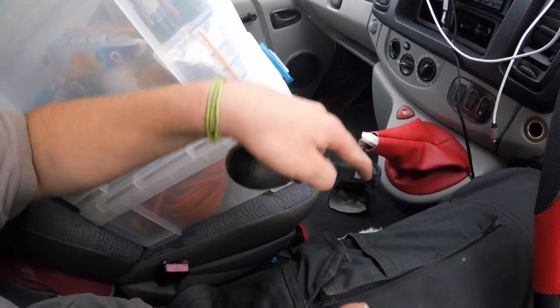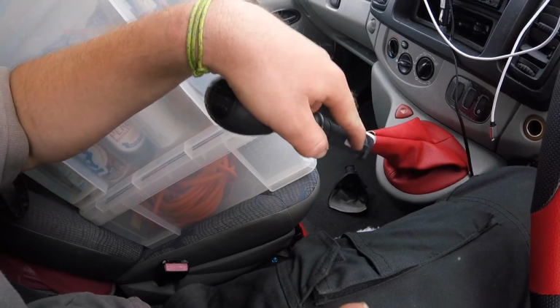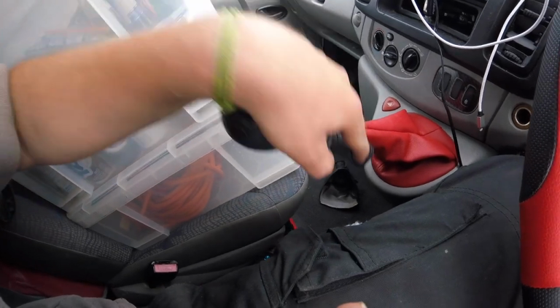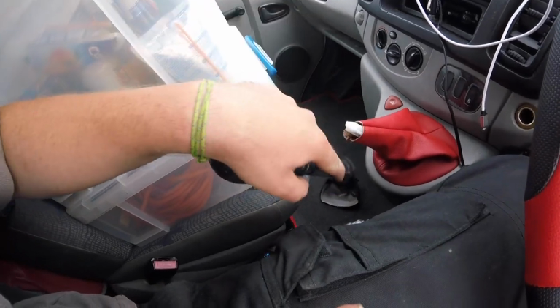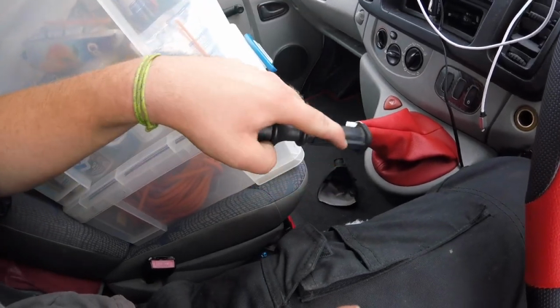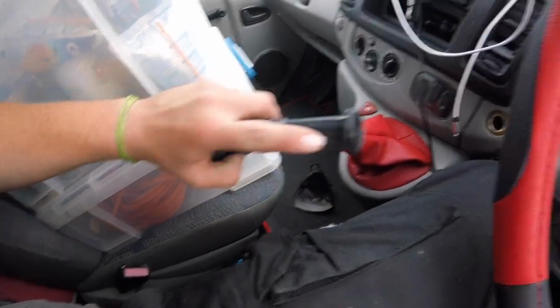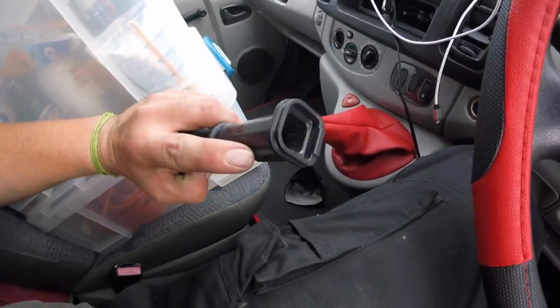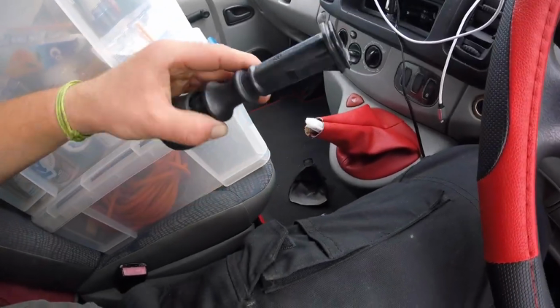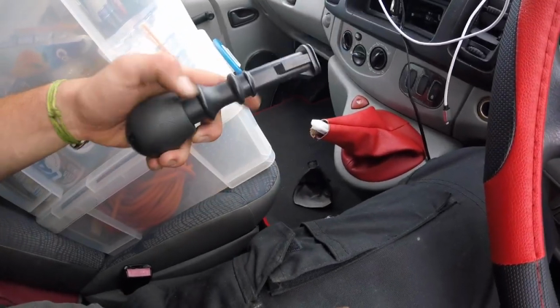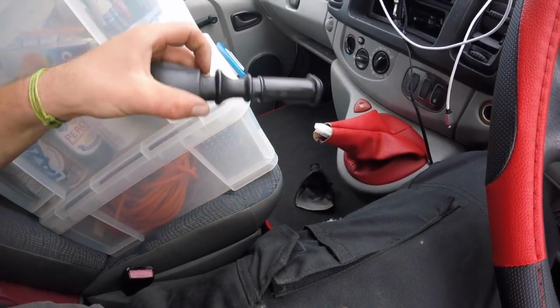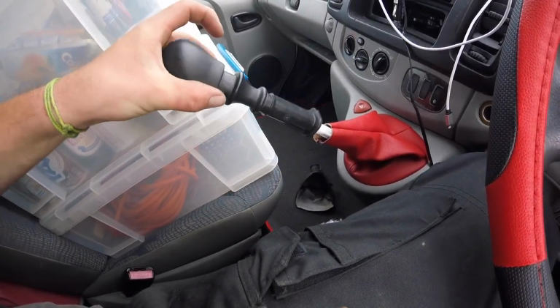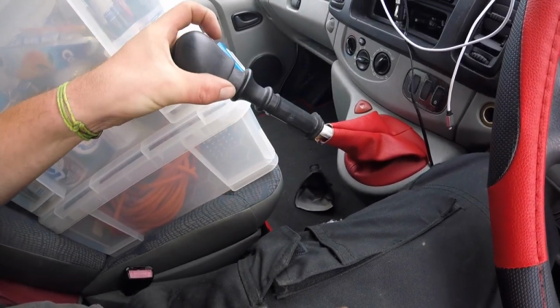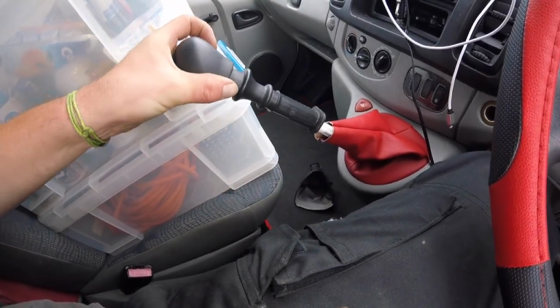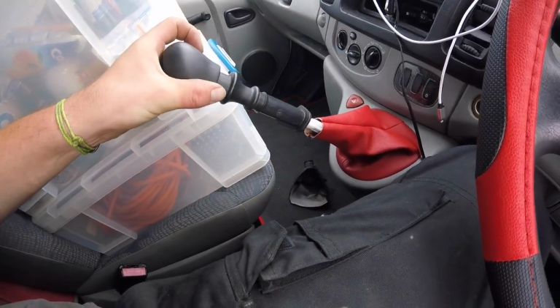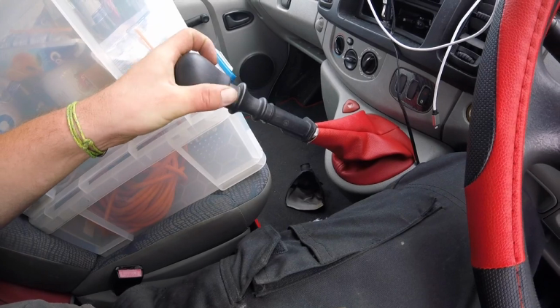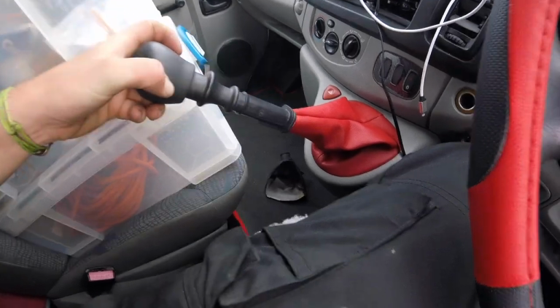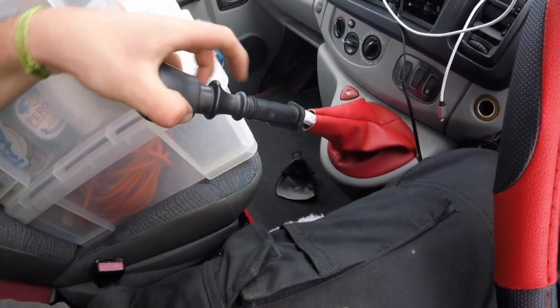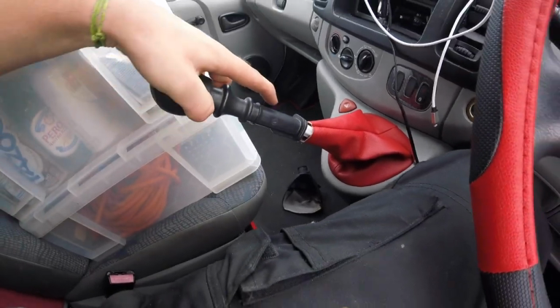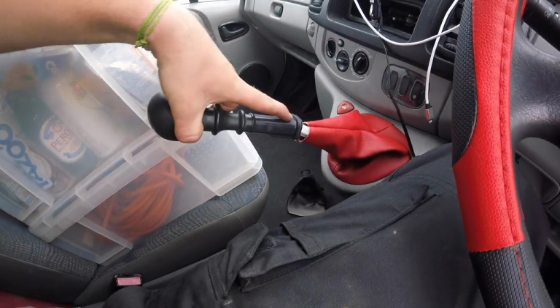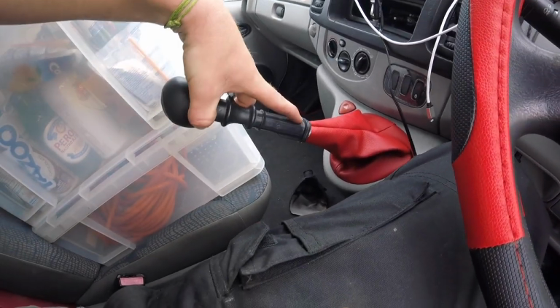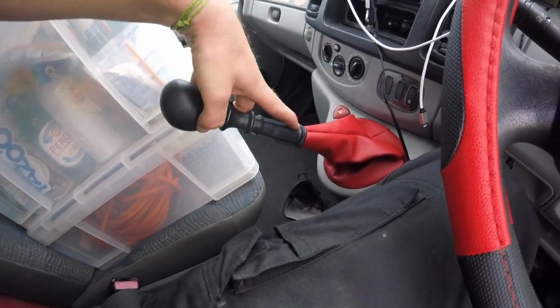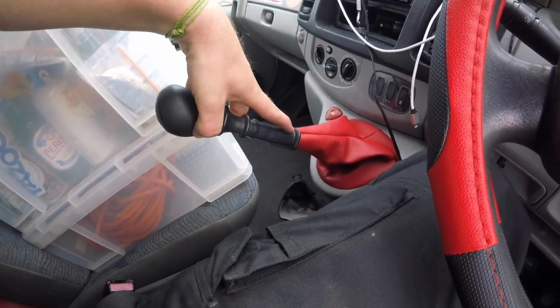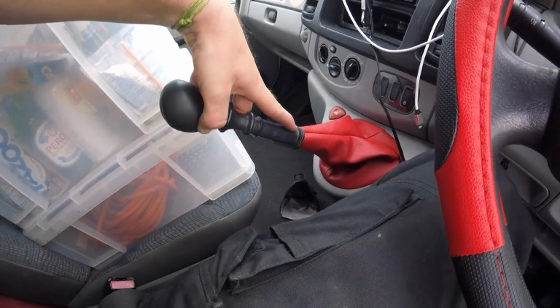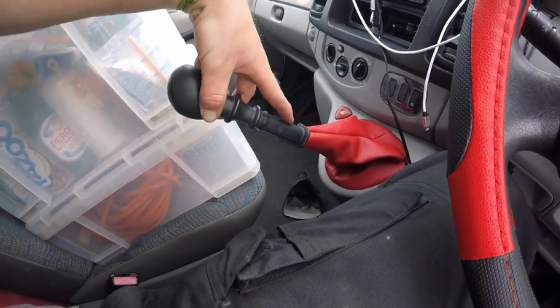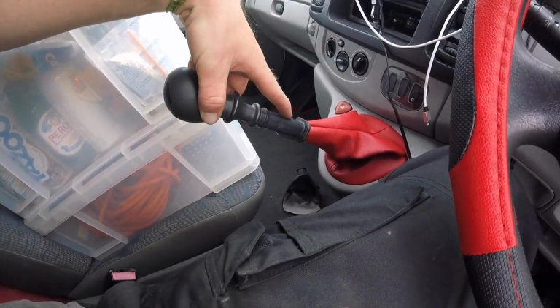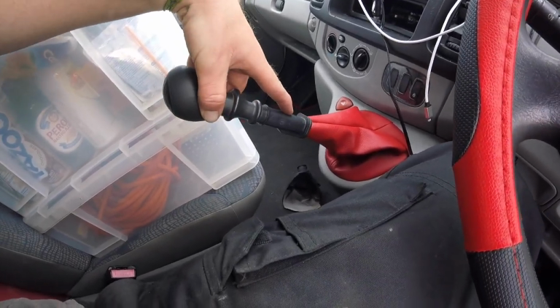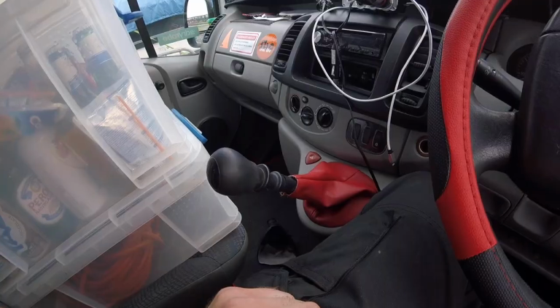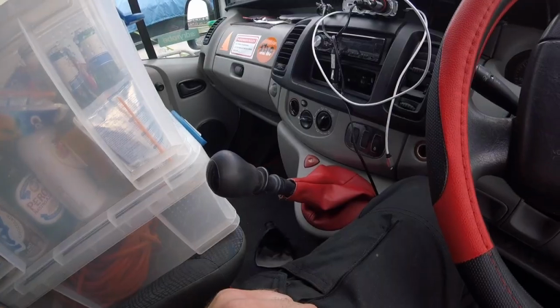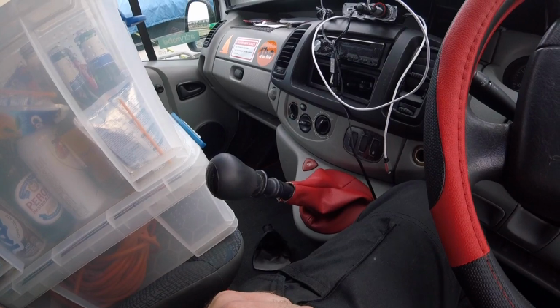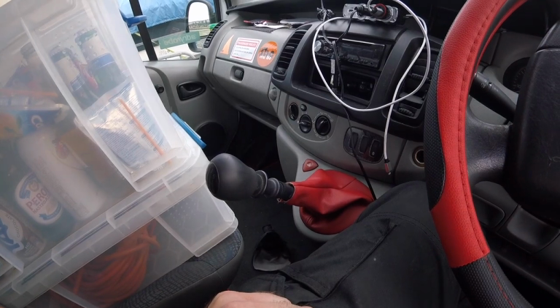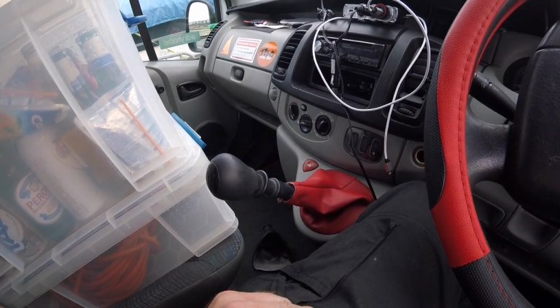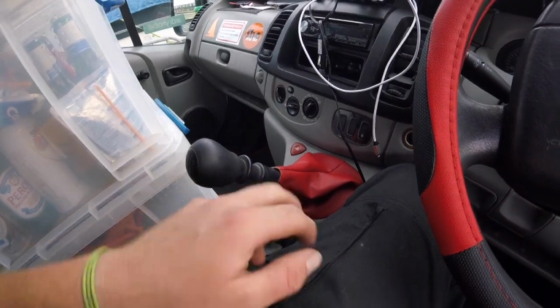If you take the gaiter off, which I've just had off, you'll notice down below there's a corresponding groove. So you know that it goes down like that.